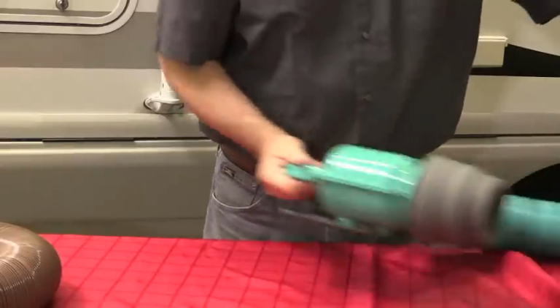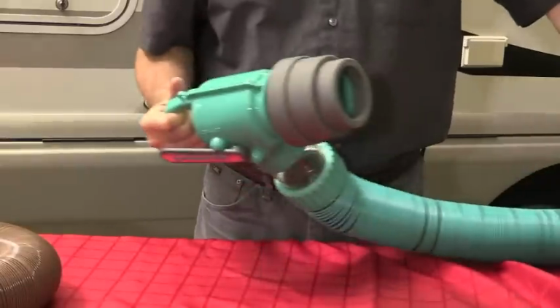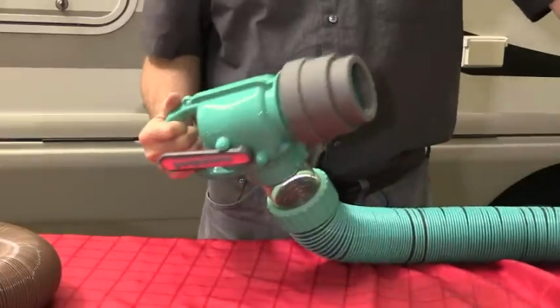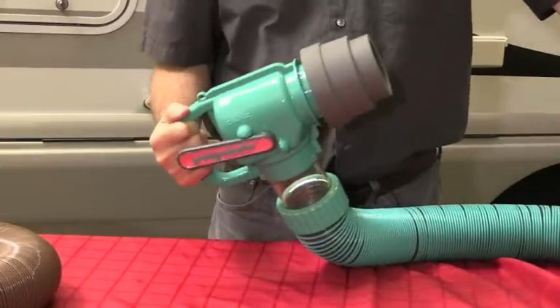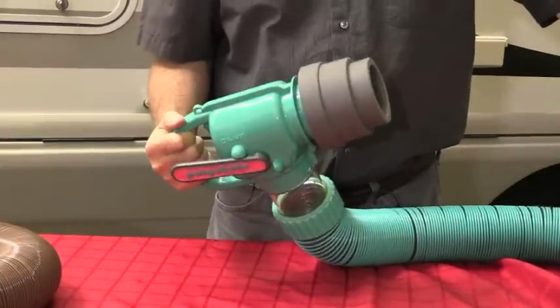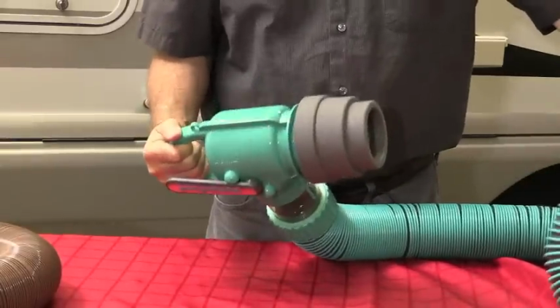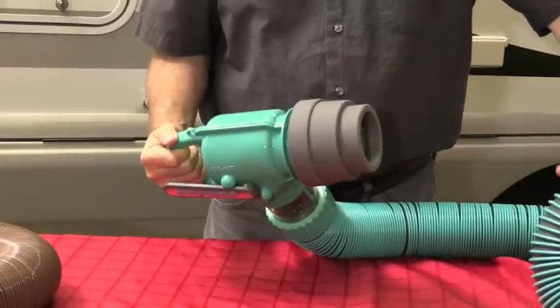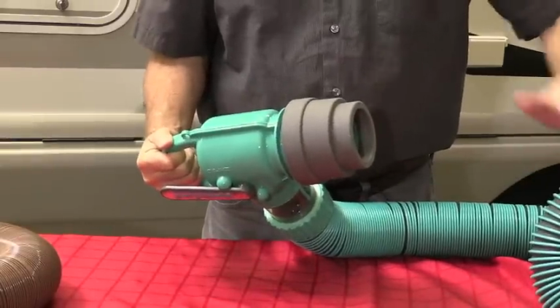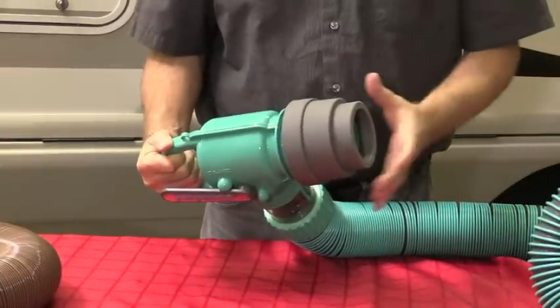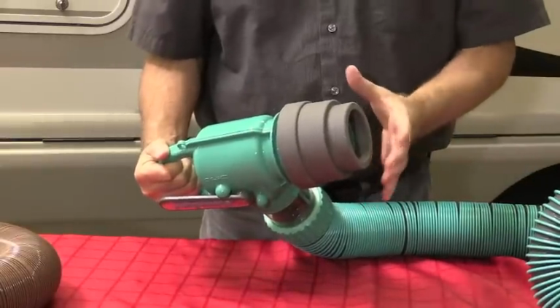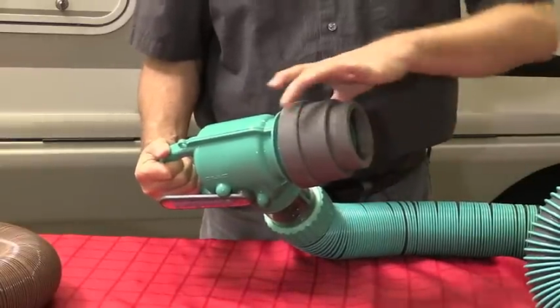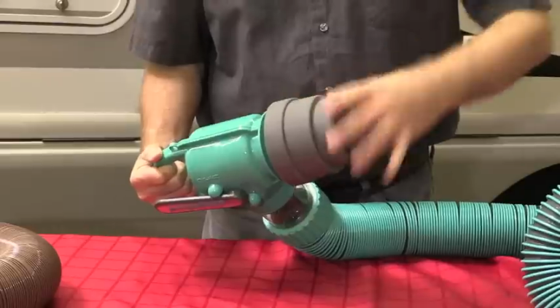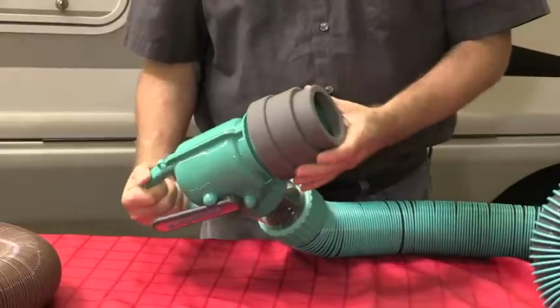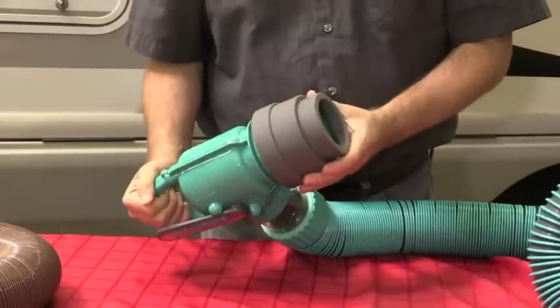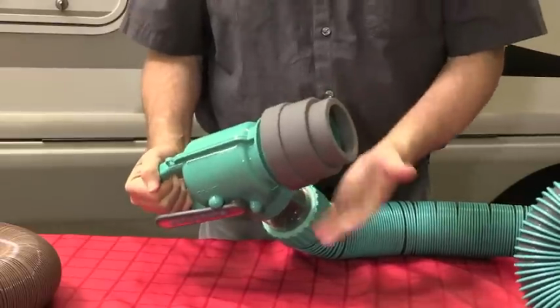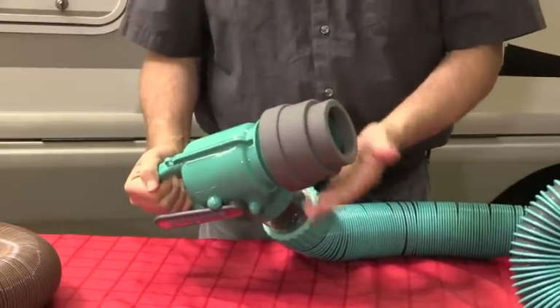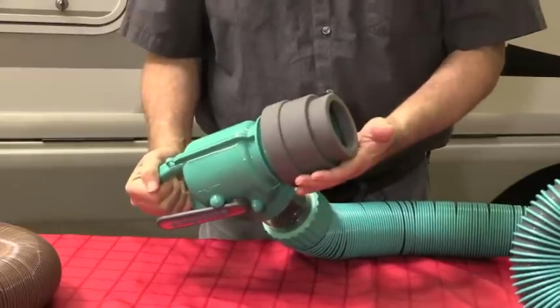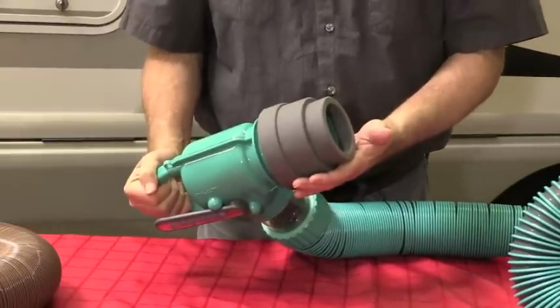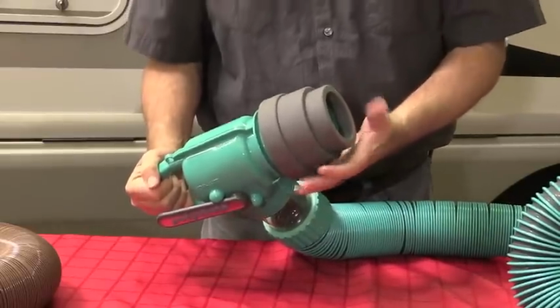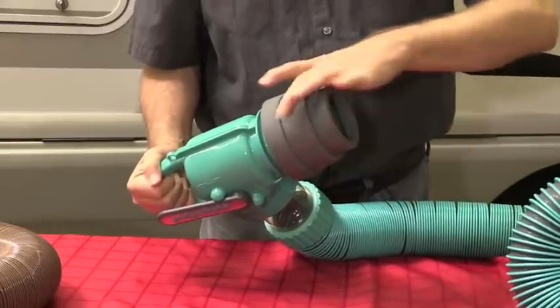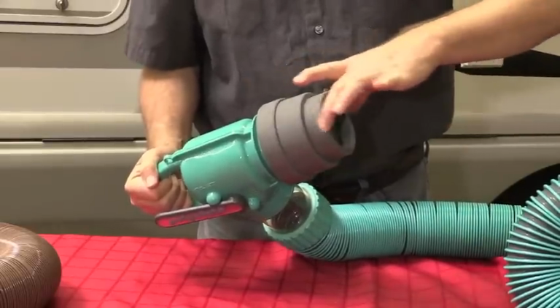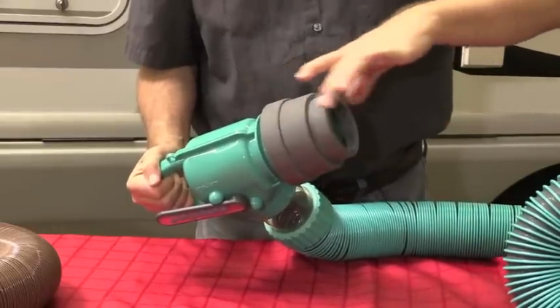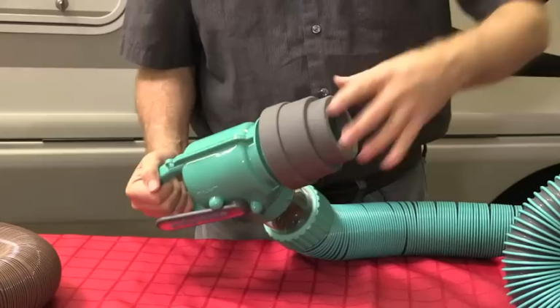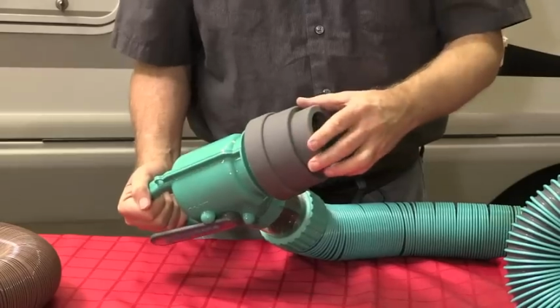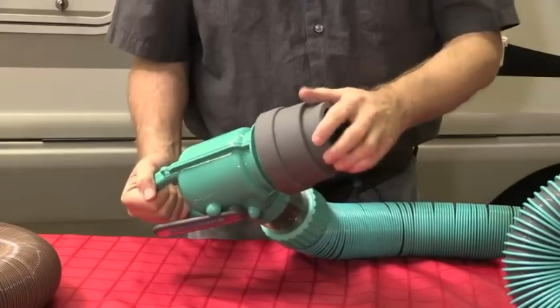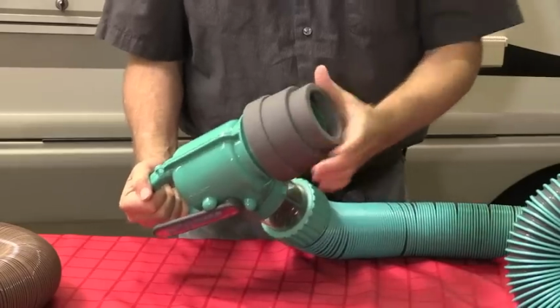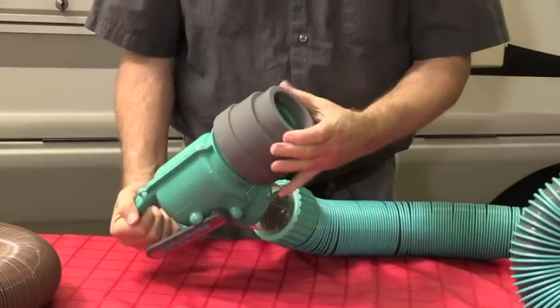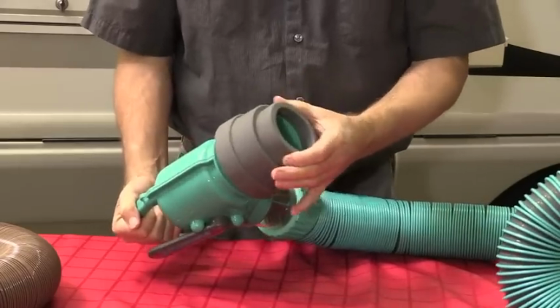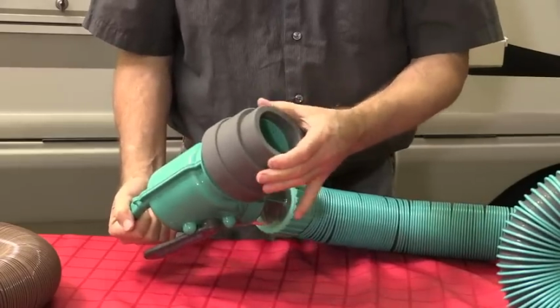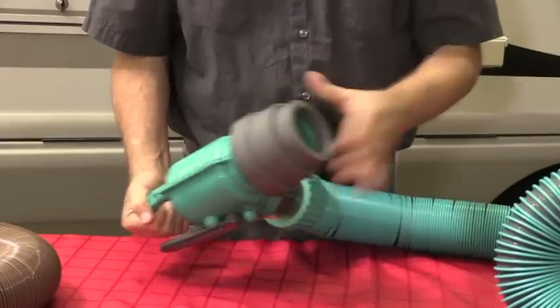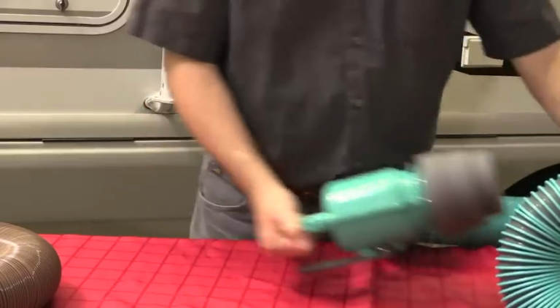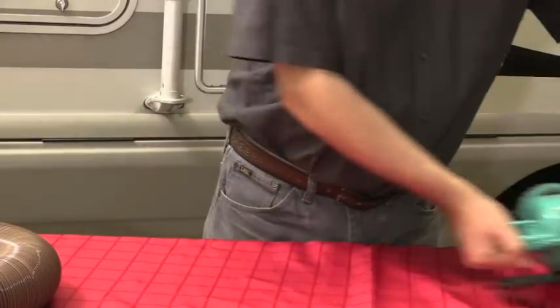Now, if you have a big setup like this — and these are expensive — this is heavy artillery. This will adapt to all different sizes, even a very small drain. So you're all set.